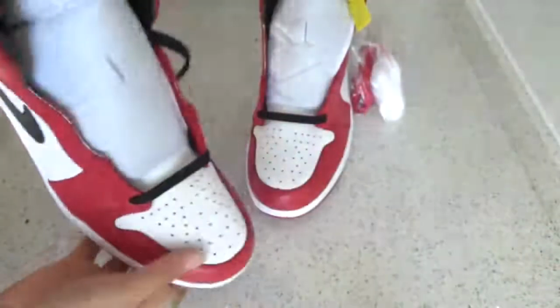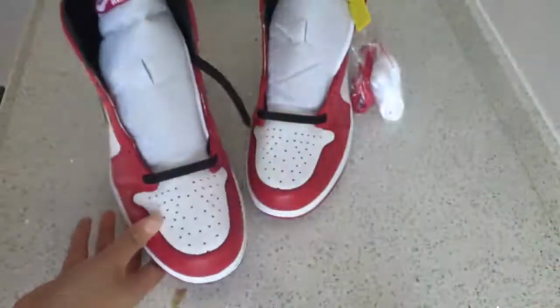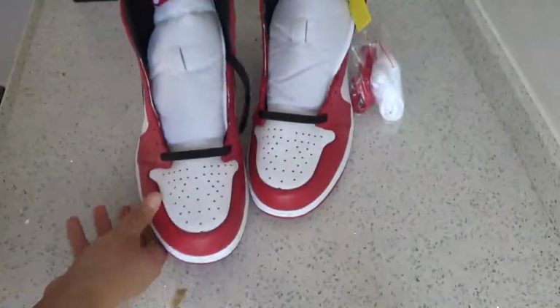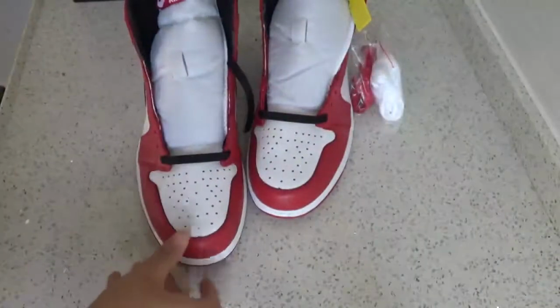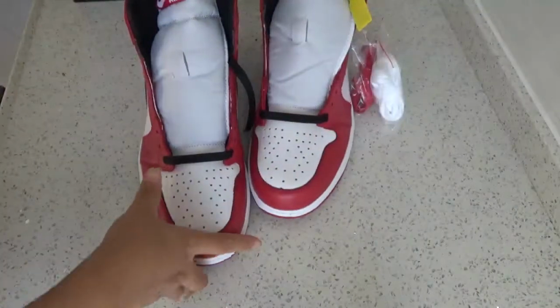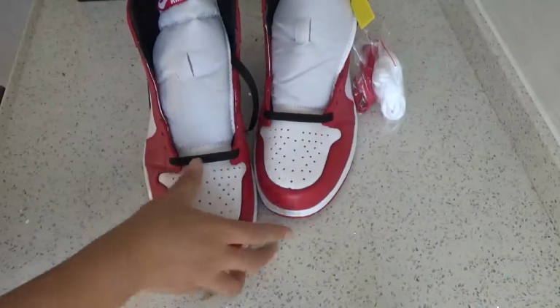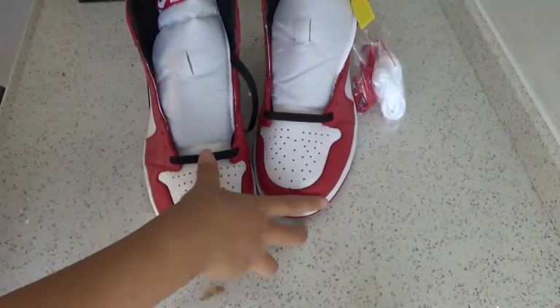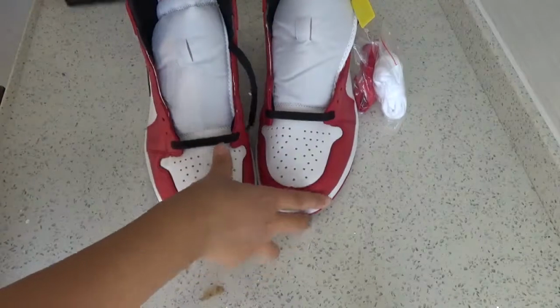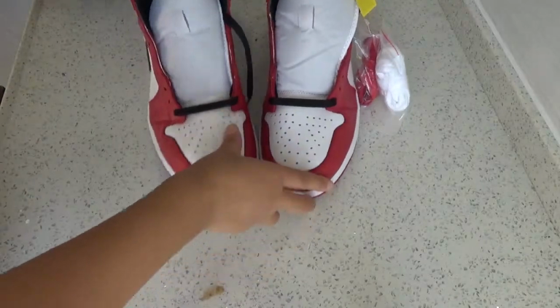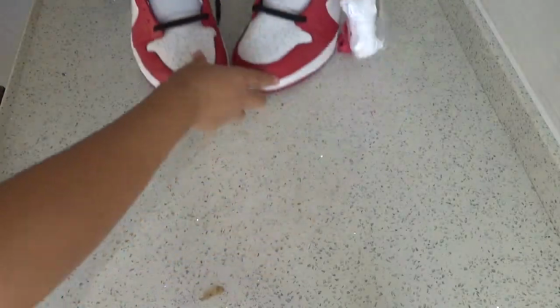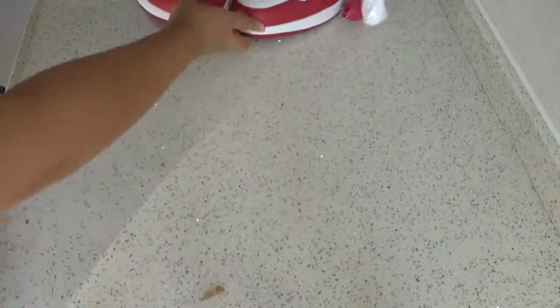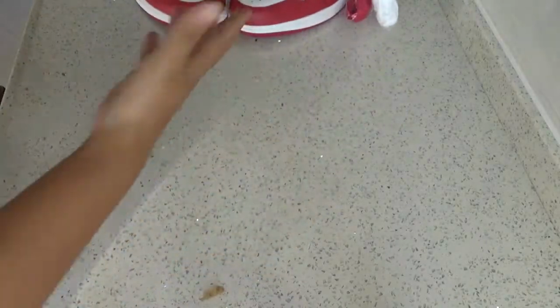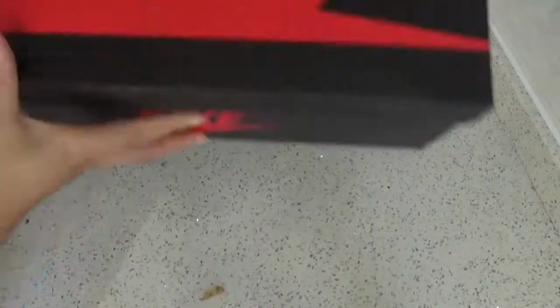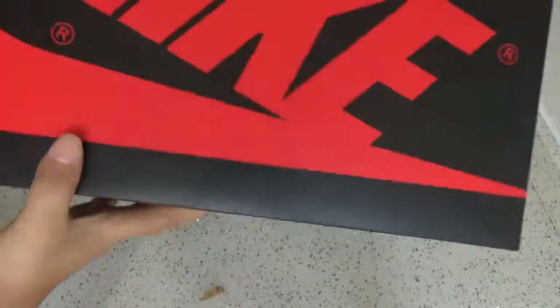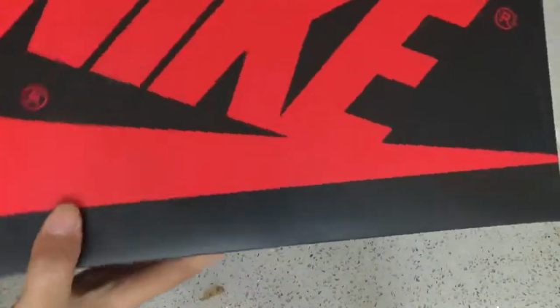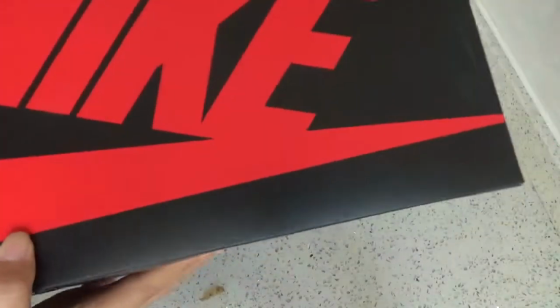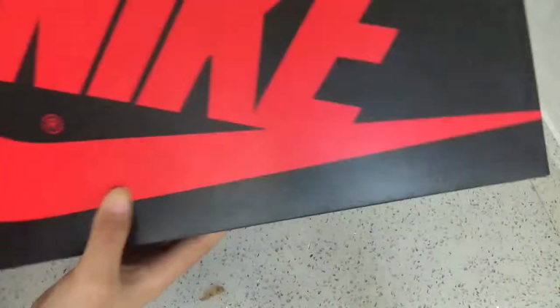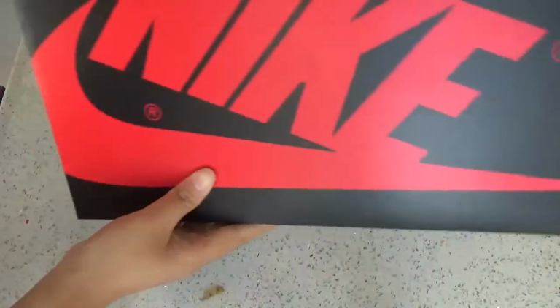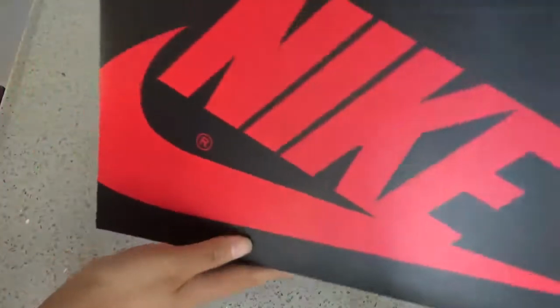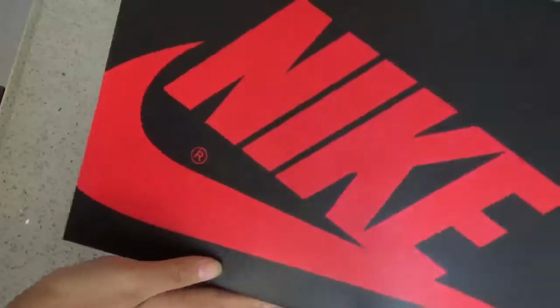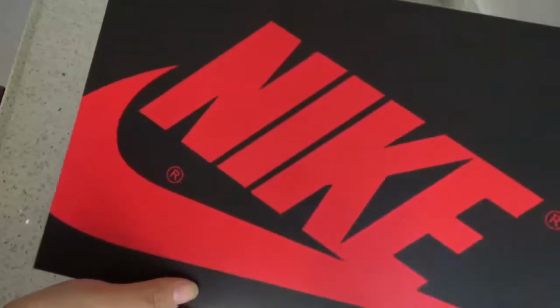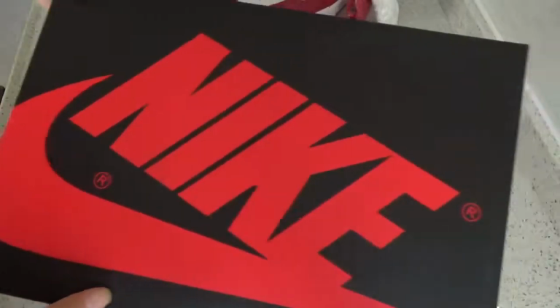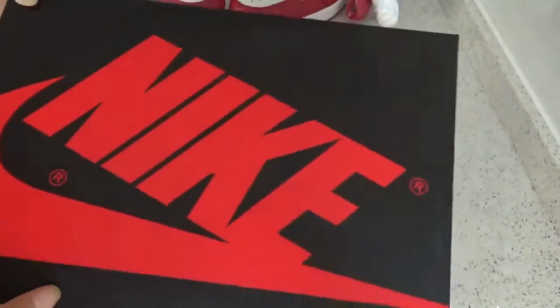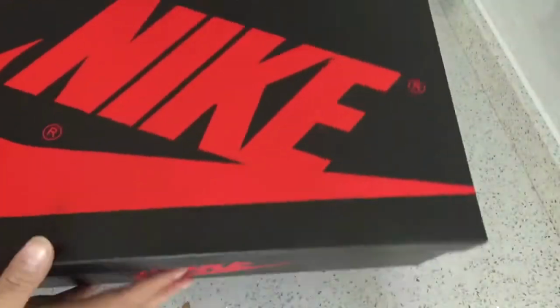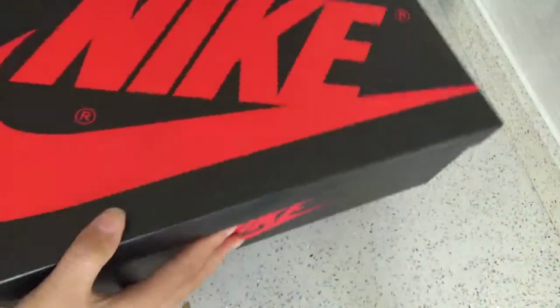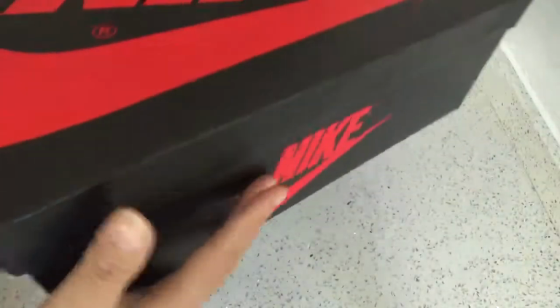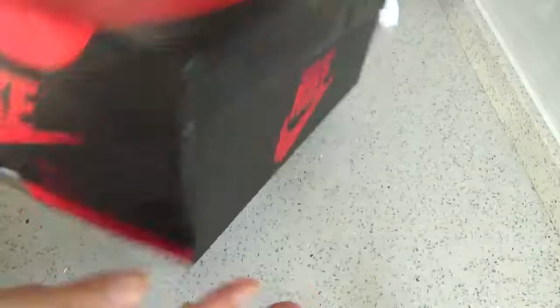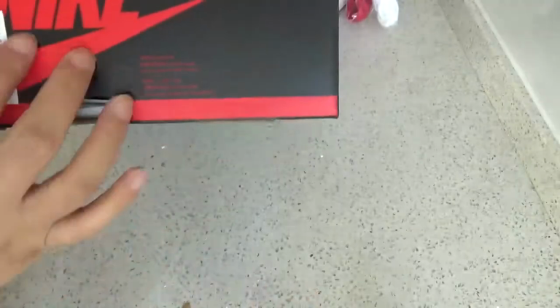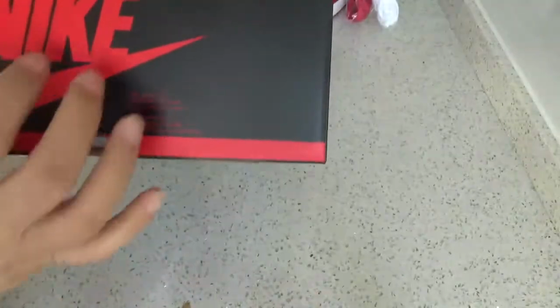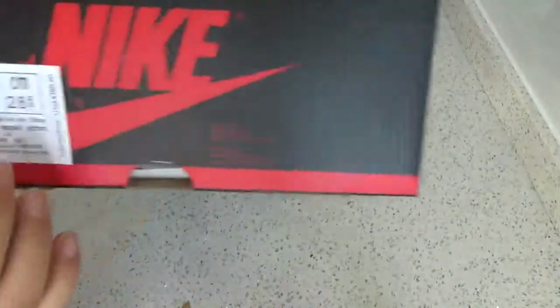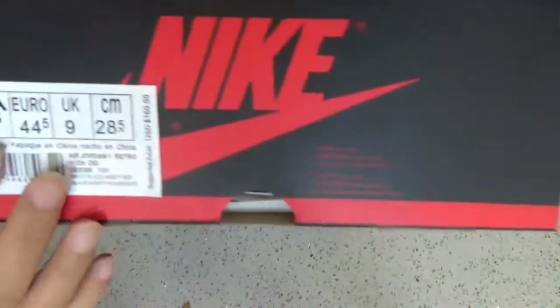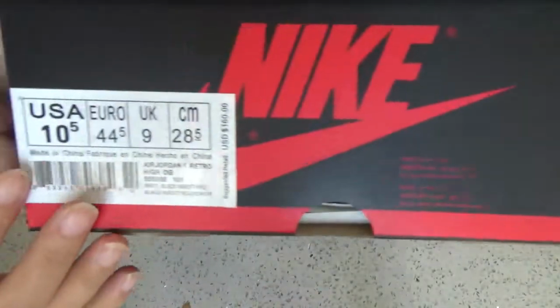Now here is our box. You can see — so very nice.